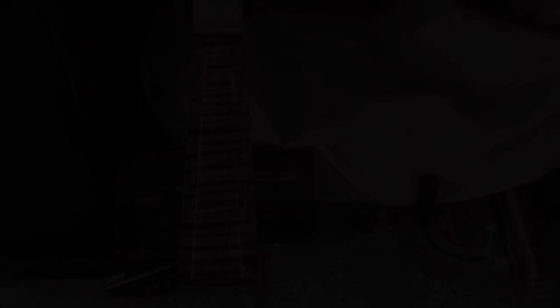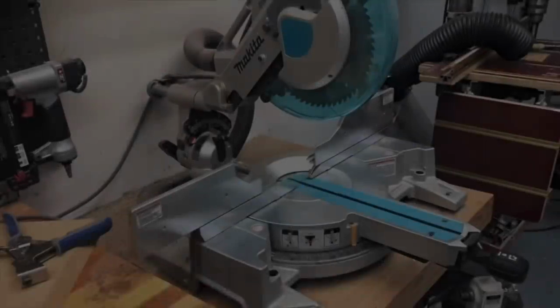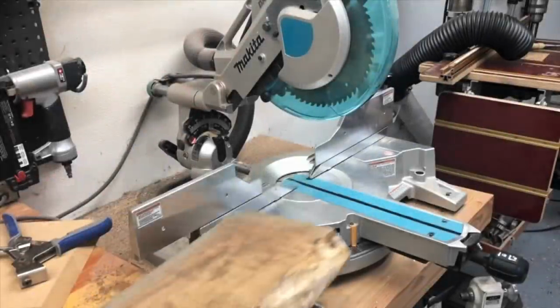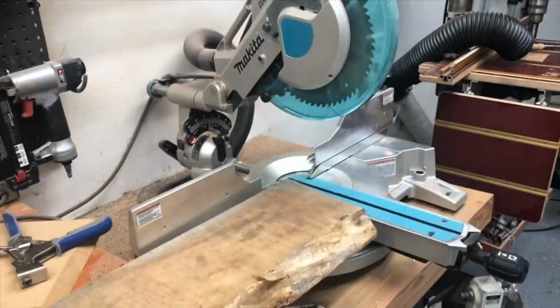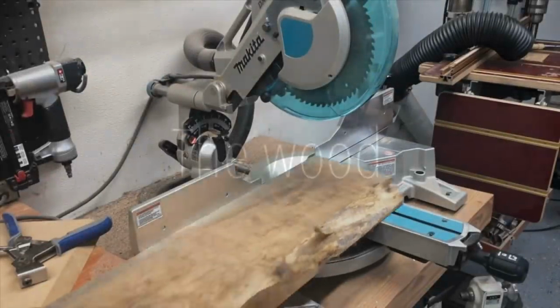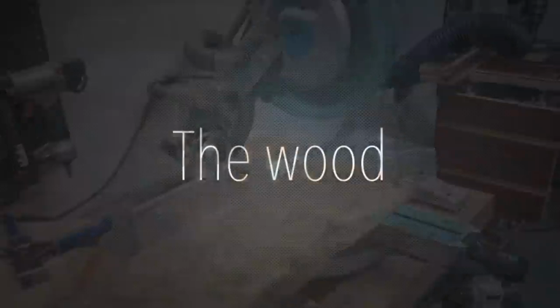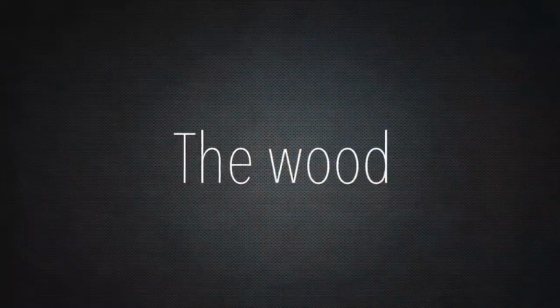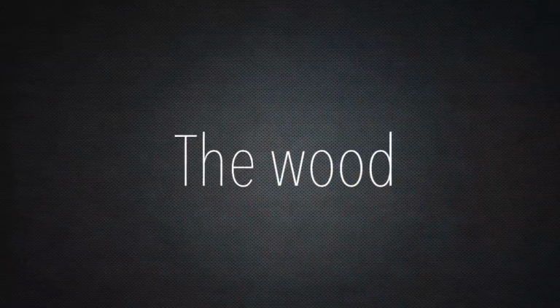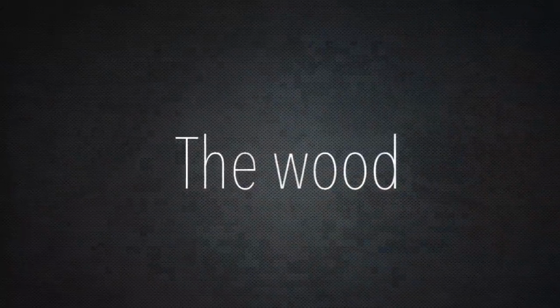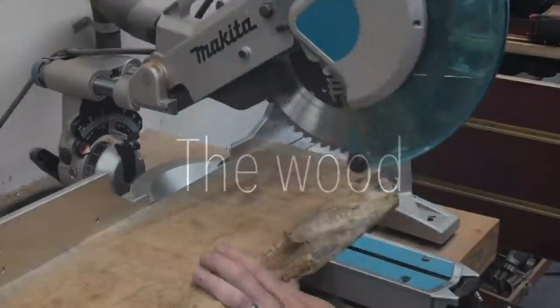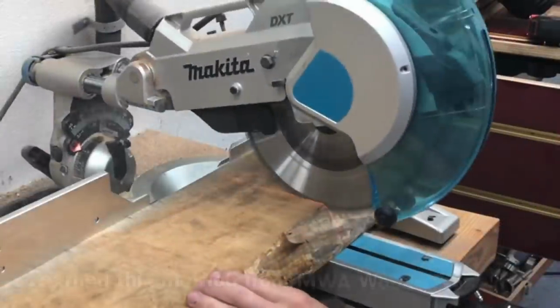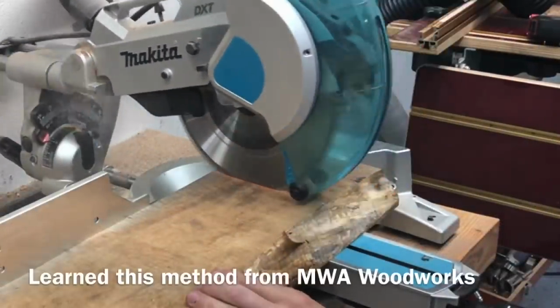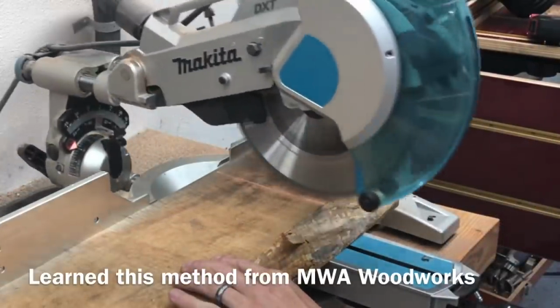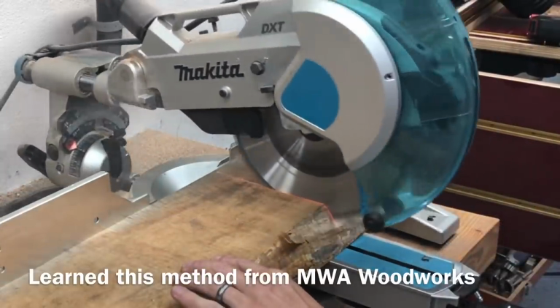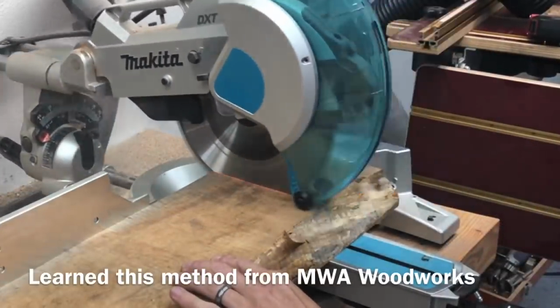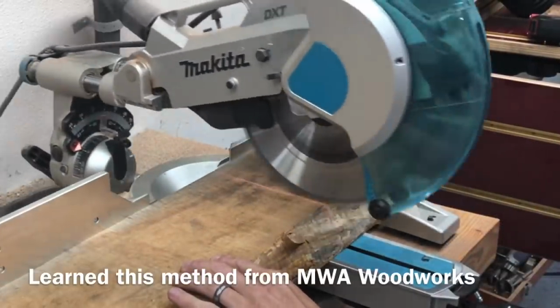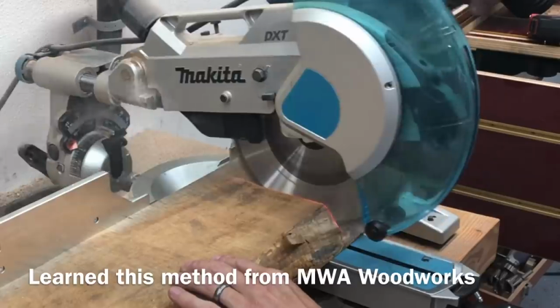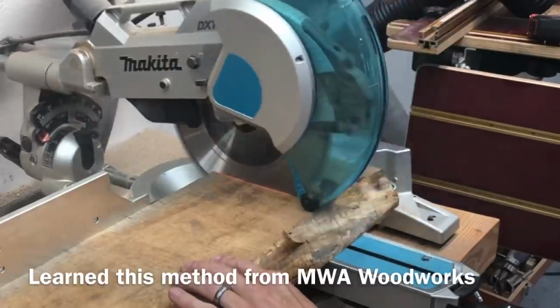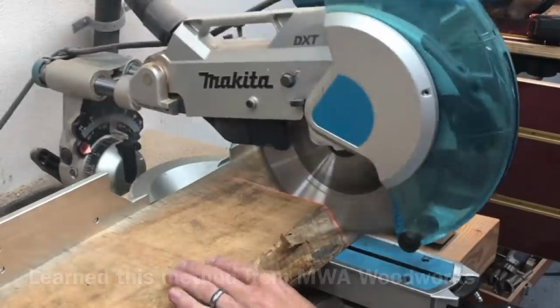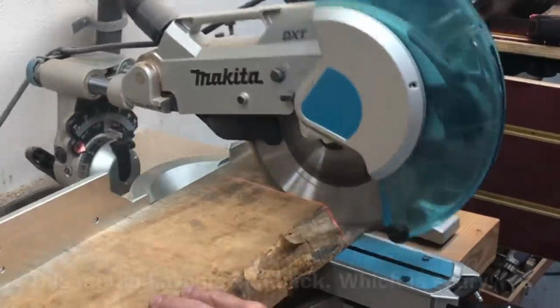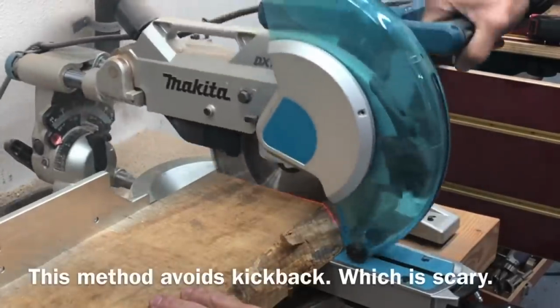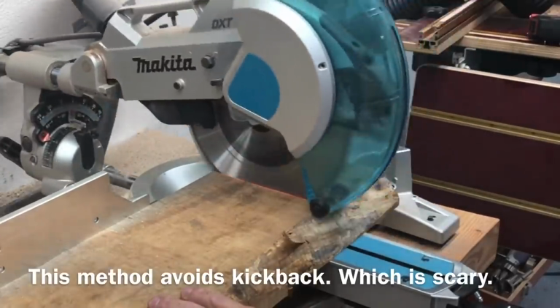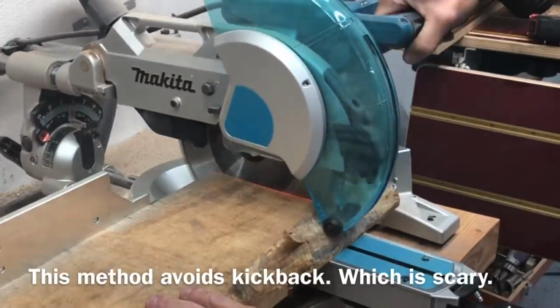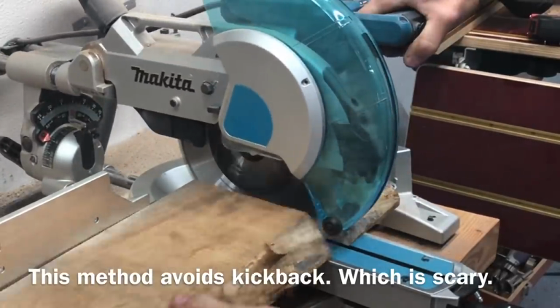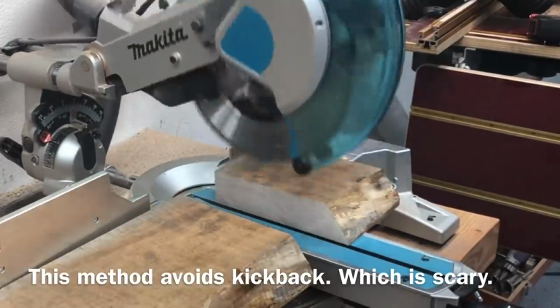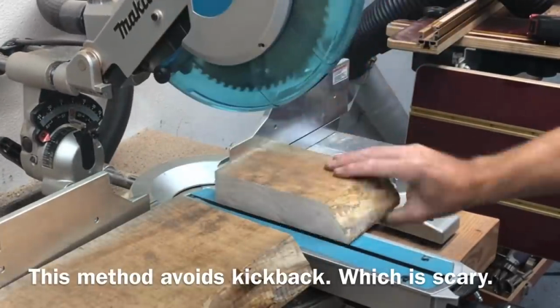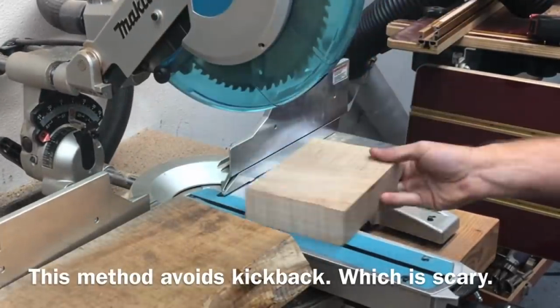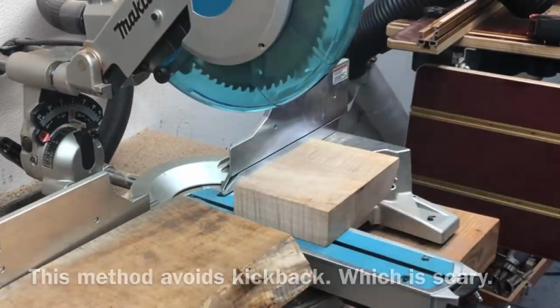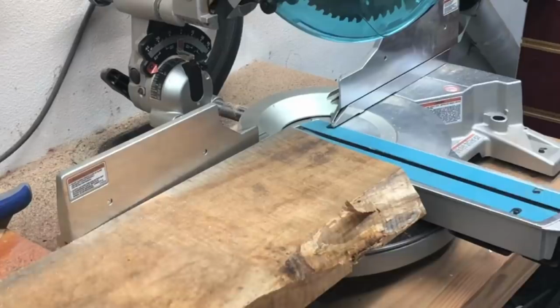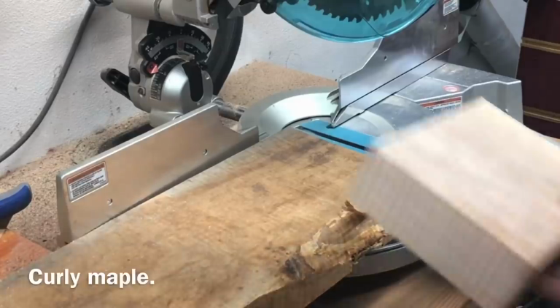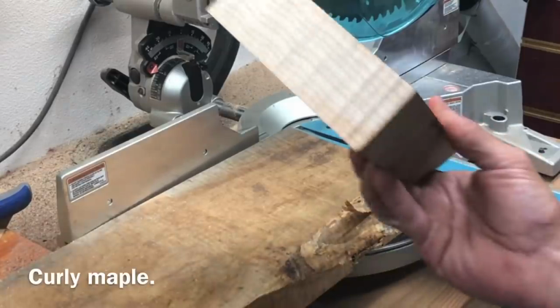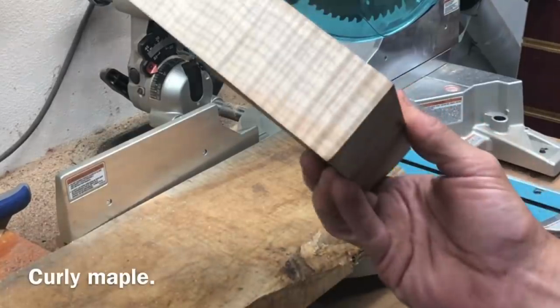It all starts with the wood, and what I'm using is curly maple. I should mention curly maple doesn't come from a curly maple tree — it's called big leaf maple. The curly part is just these really cool figured lines you see here.